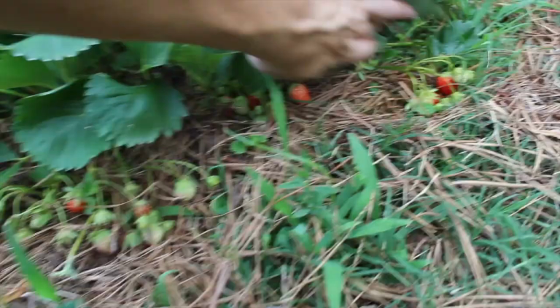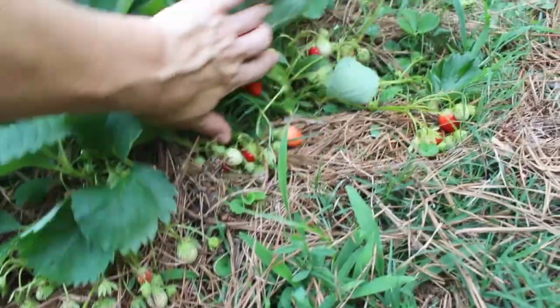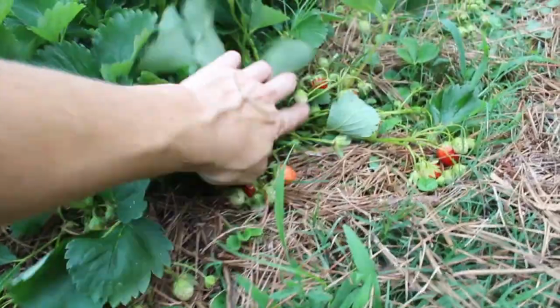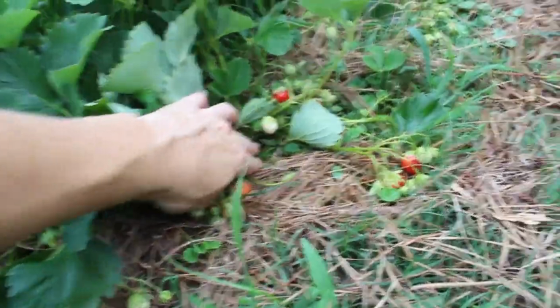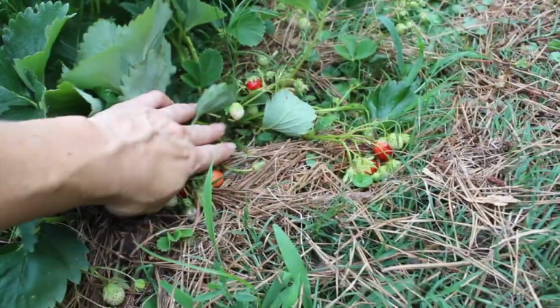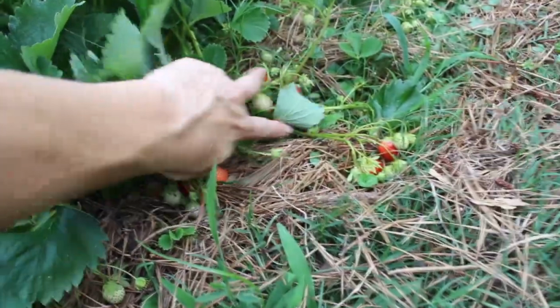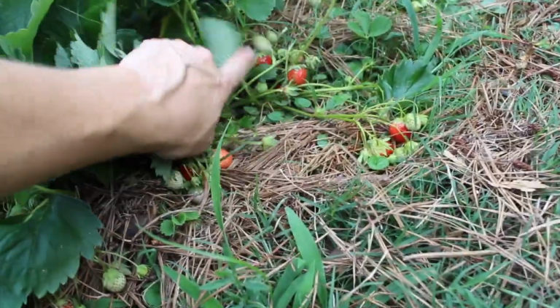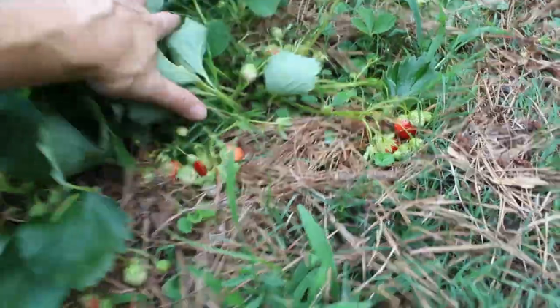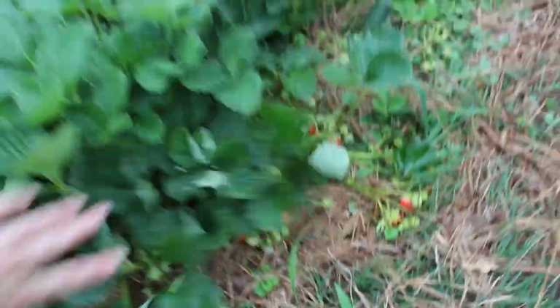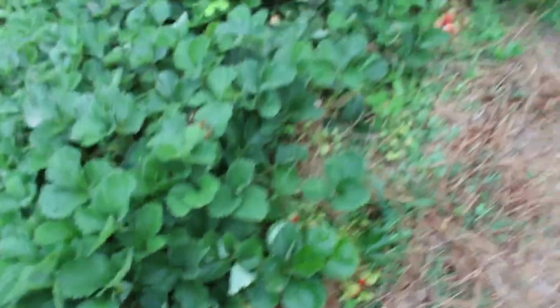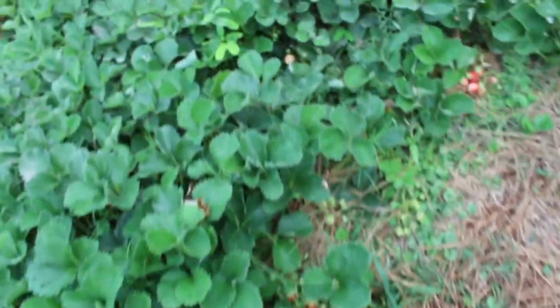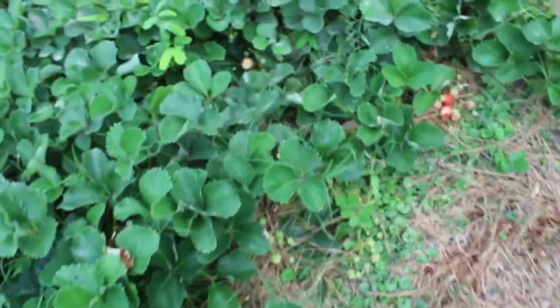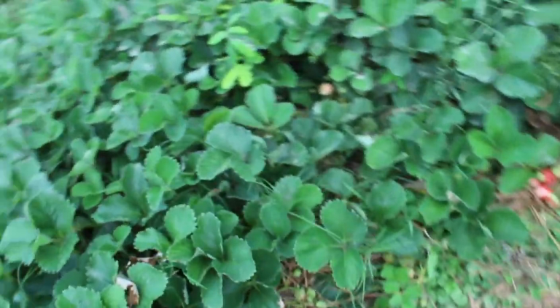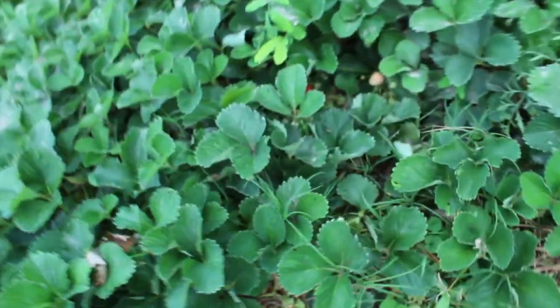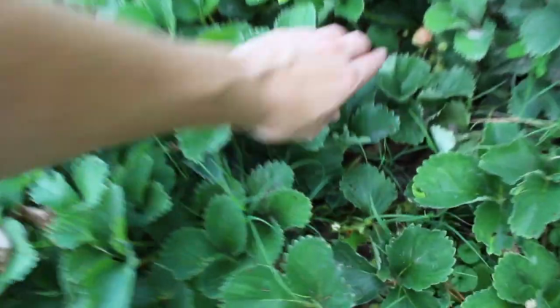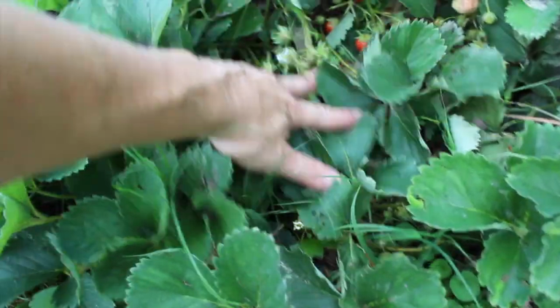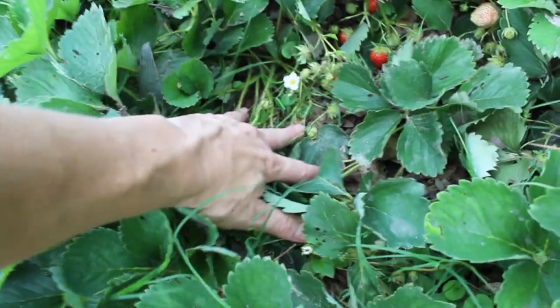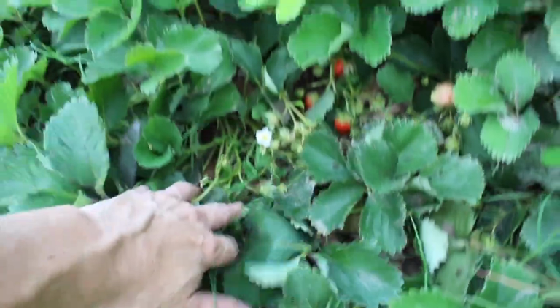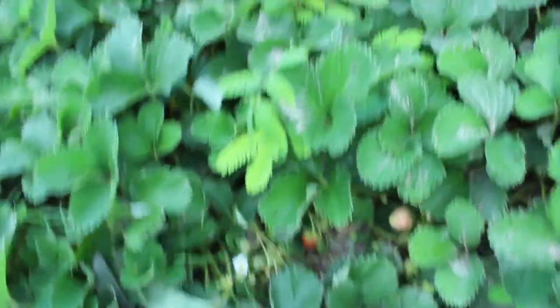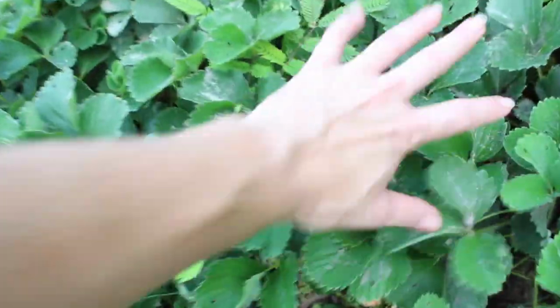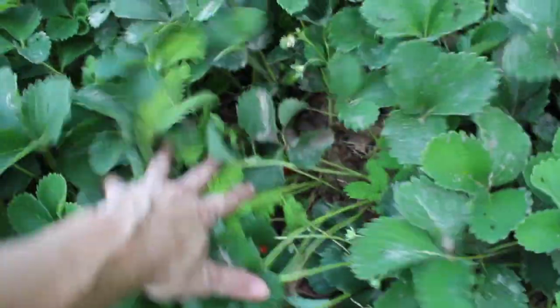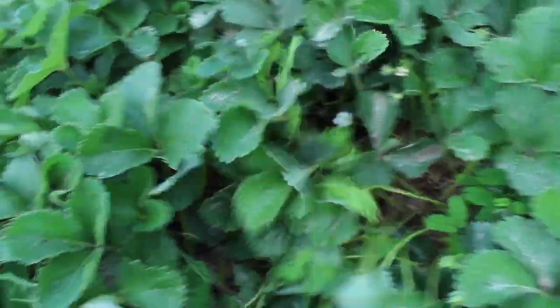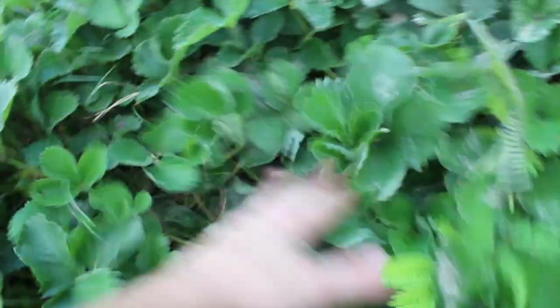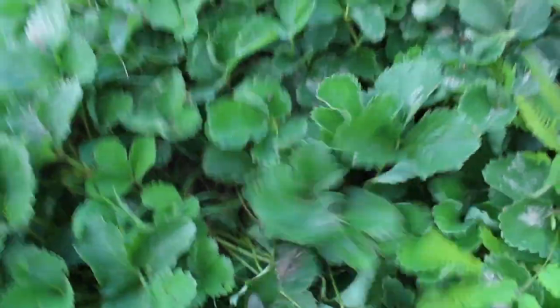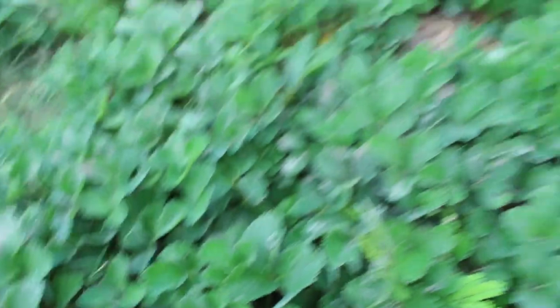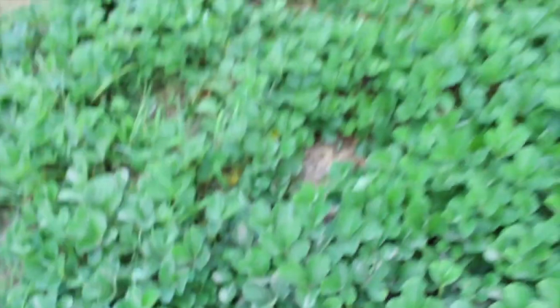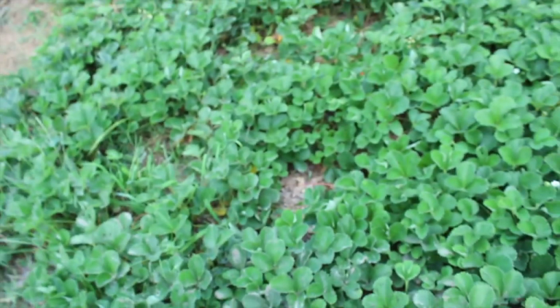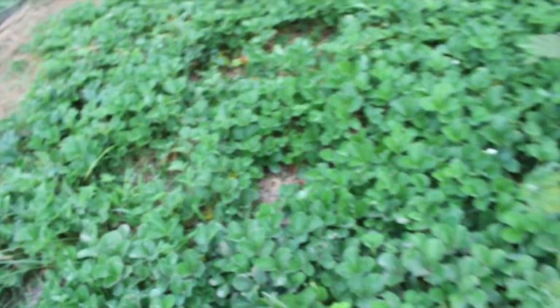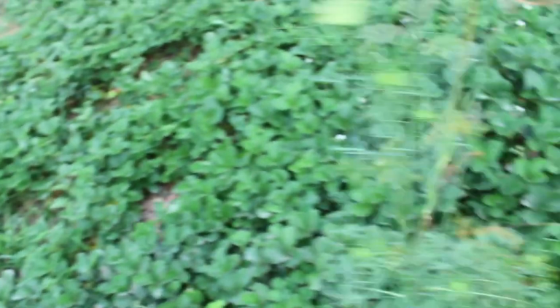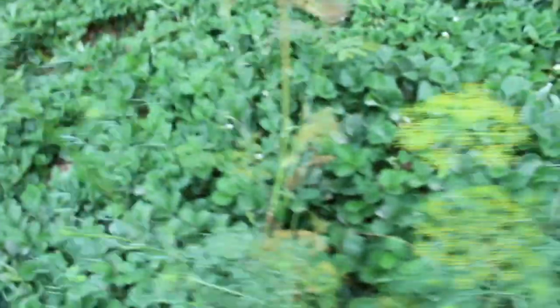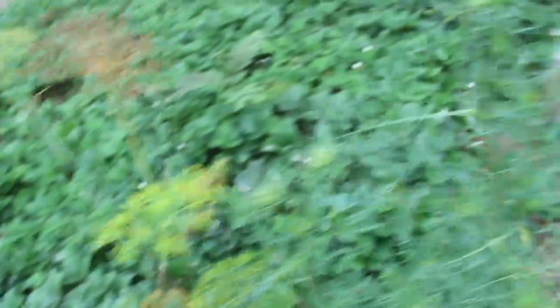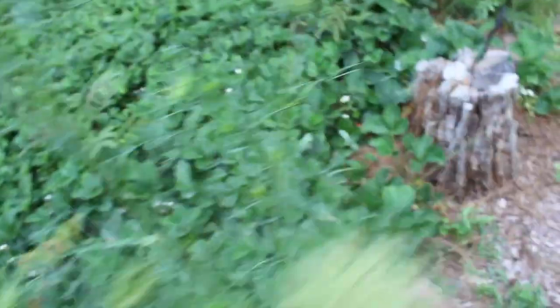Look at these though — I'm gonna go pick some more. I'm almost out of film space as usual. Things are going well in here and every day we check and pick because we don't want to miss any. So if you're thinking about strawberries, just do it — you can do this.